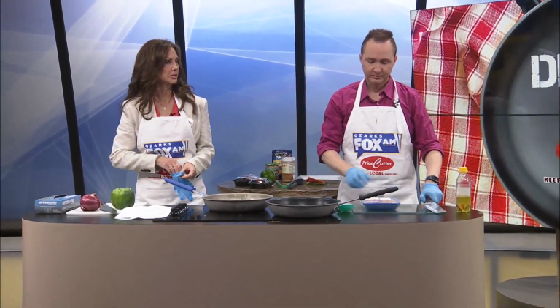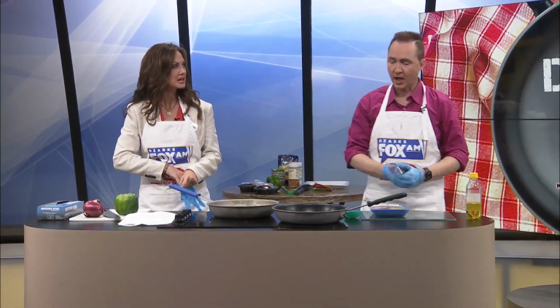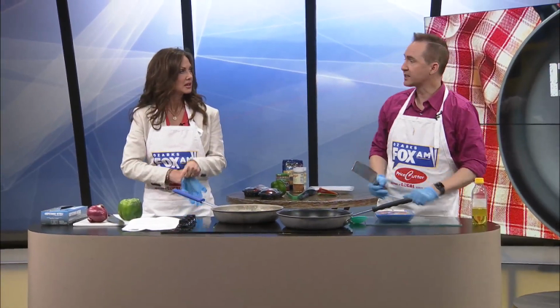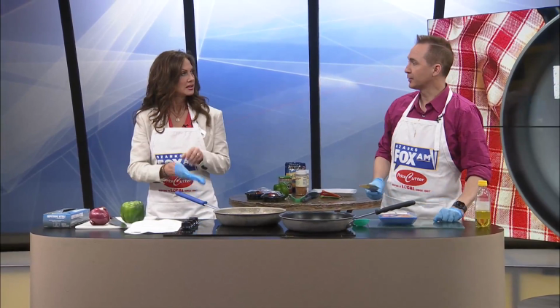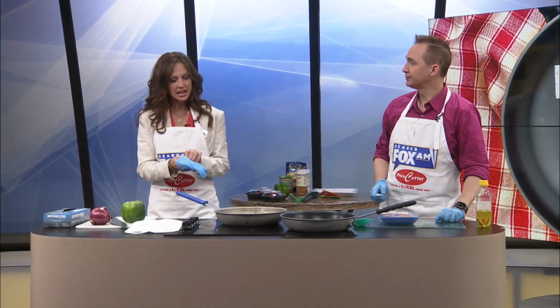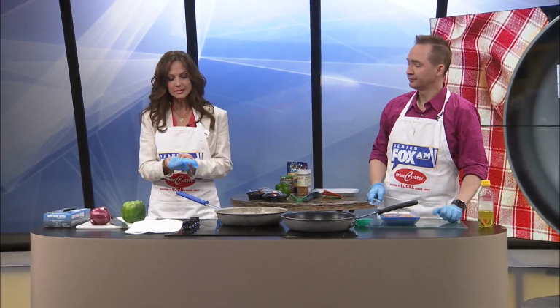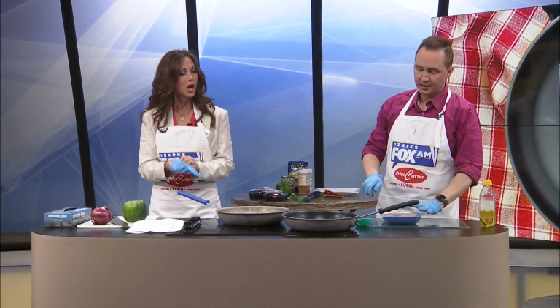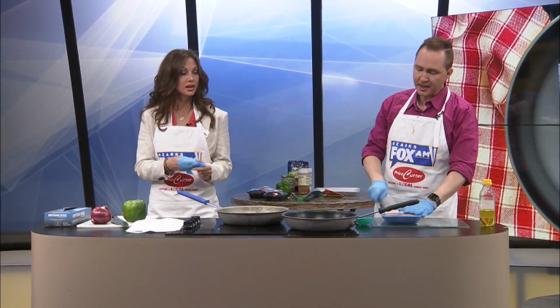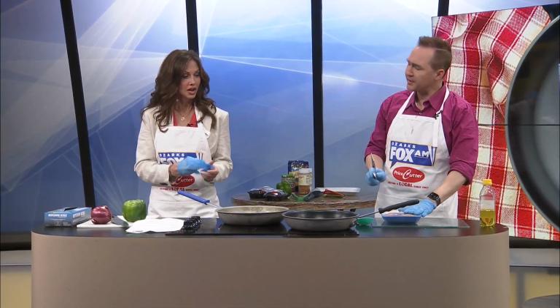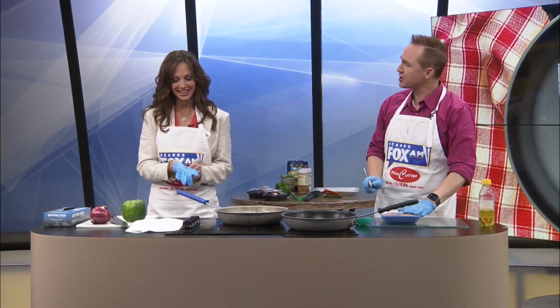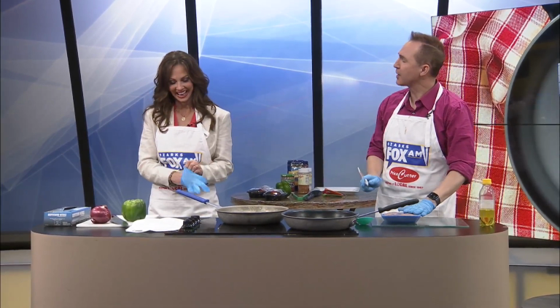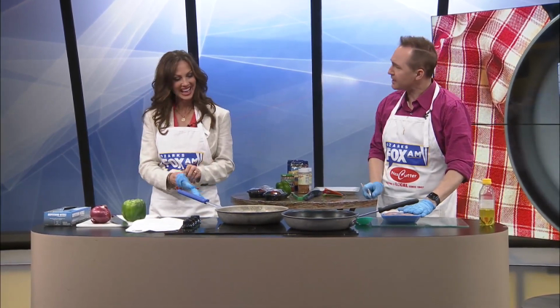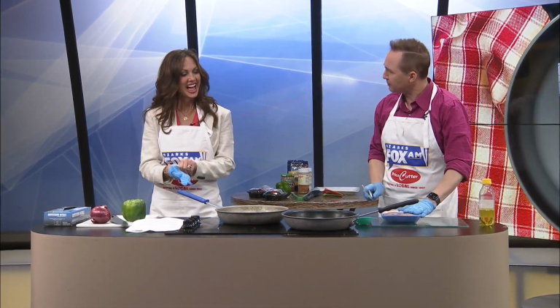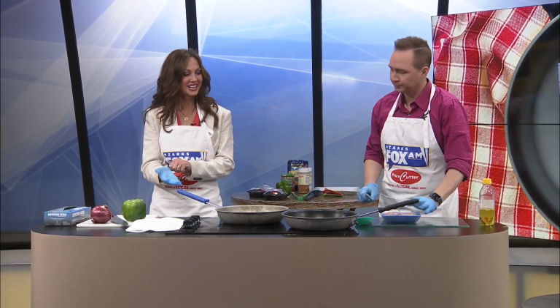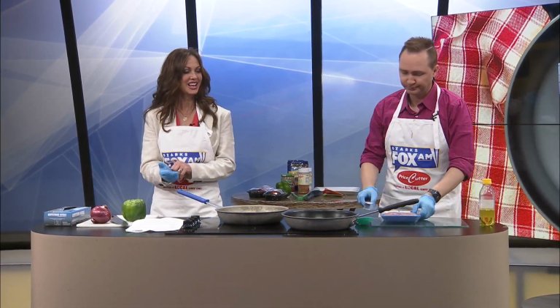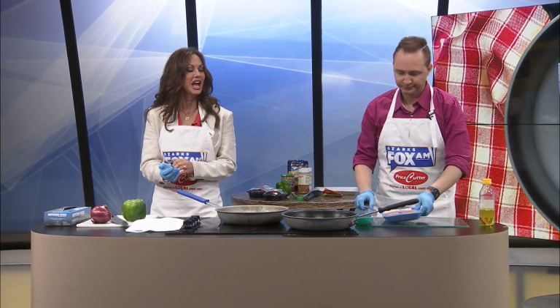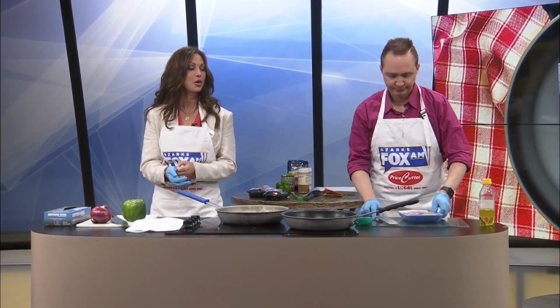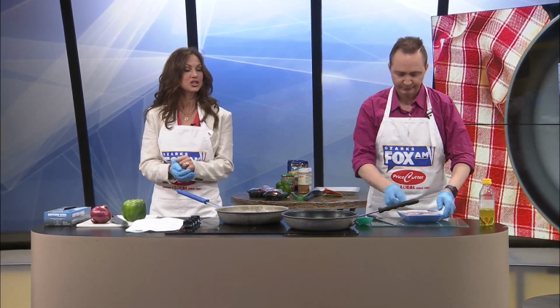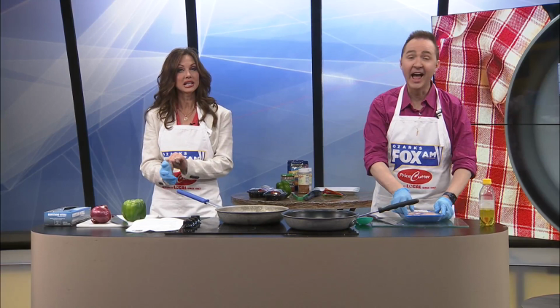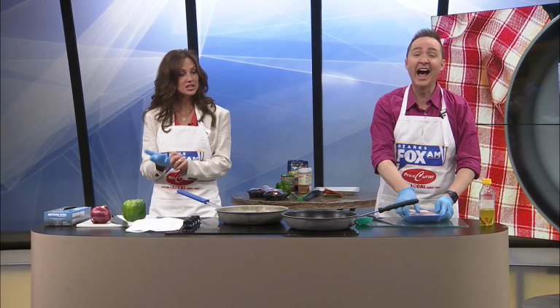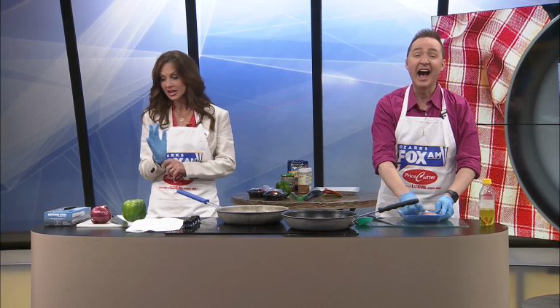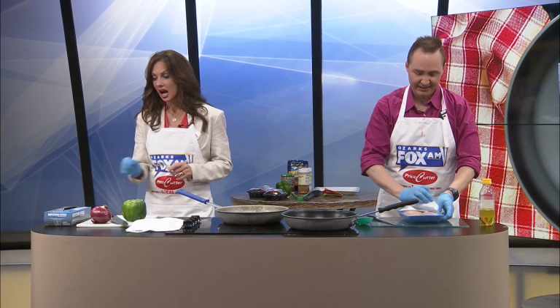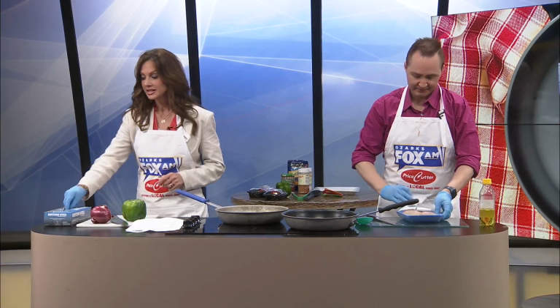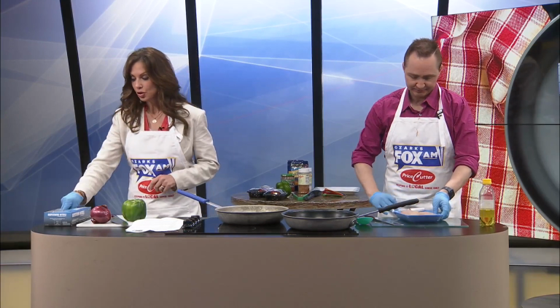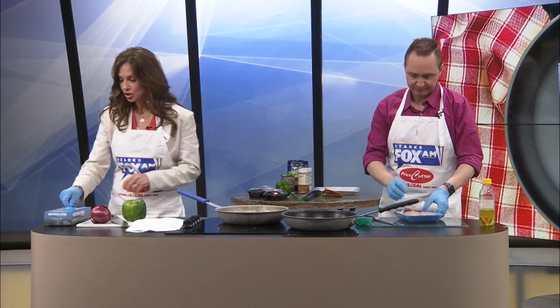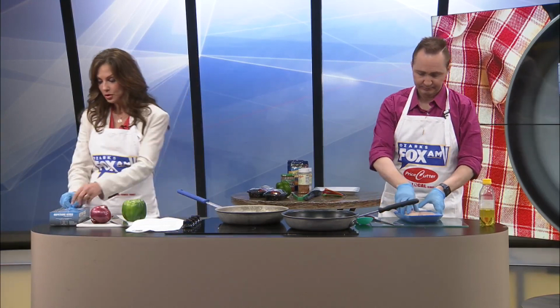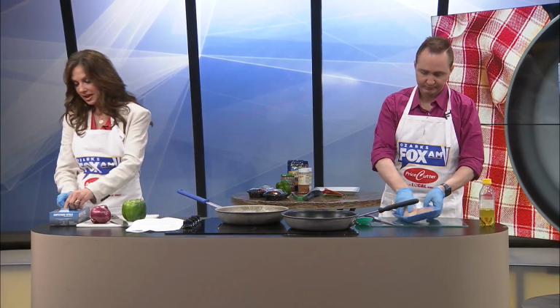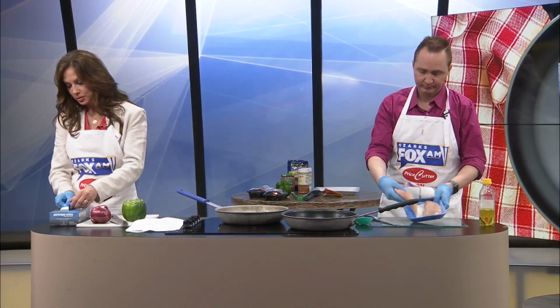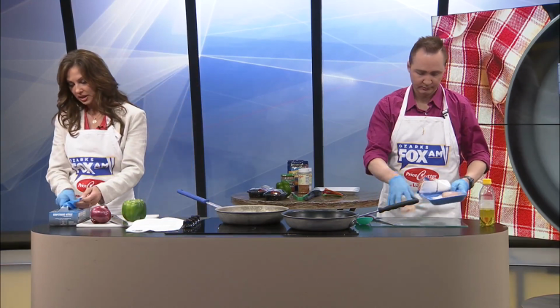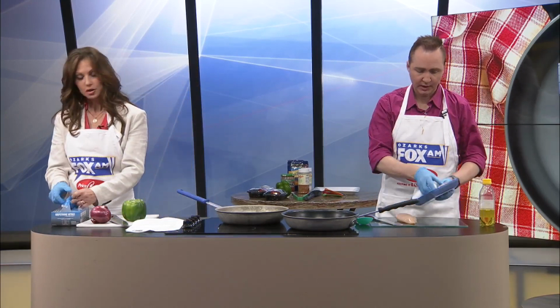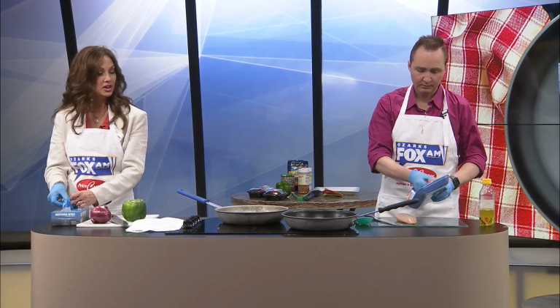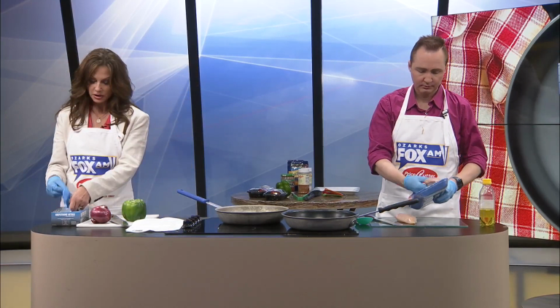I like simple. Sometimes I'm in the kitchen and I just want to make something simple. I did try to sharpen those knives this morning, so be very careful.